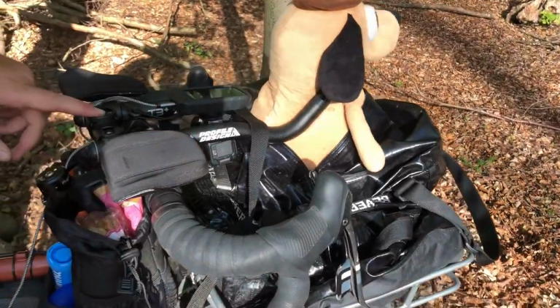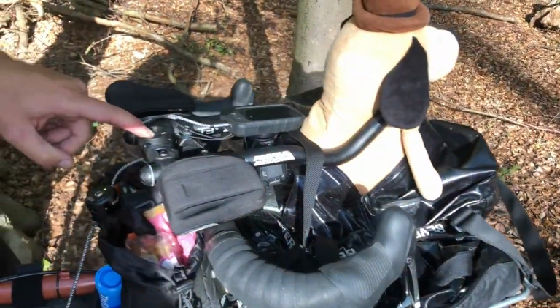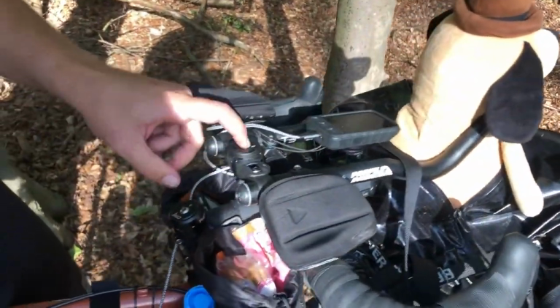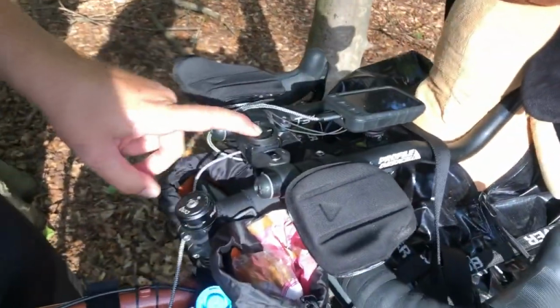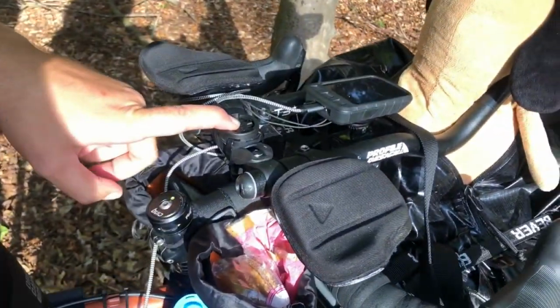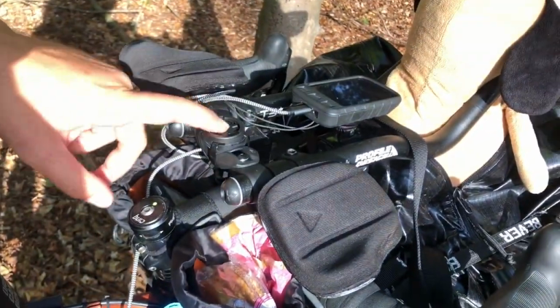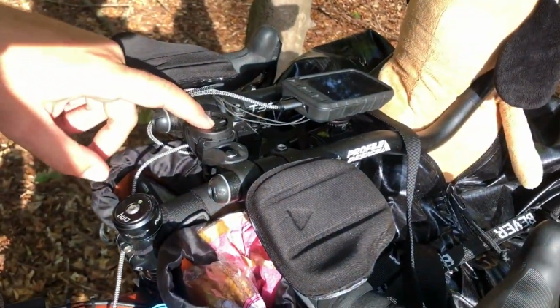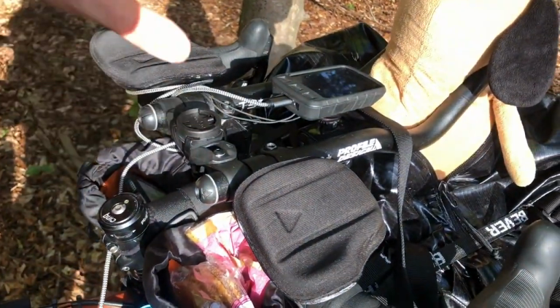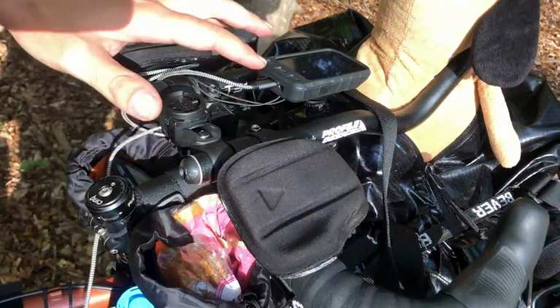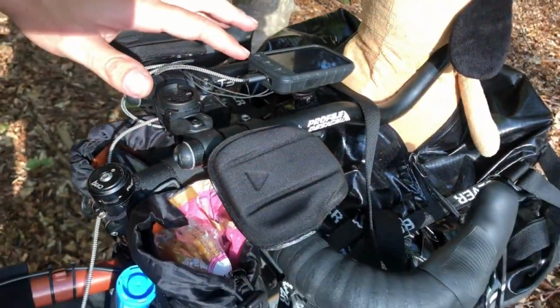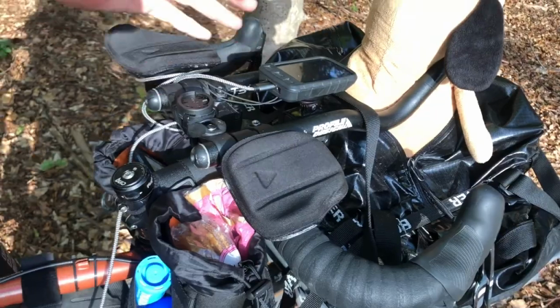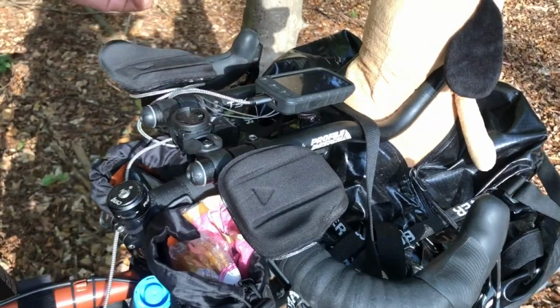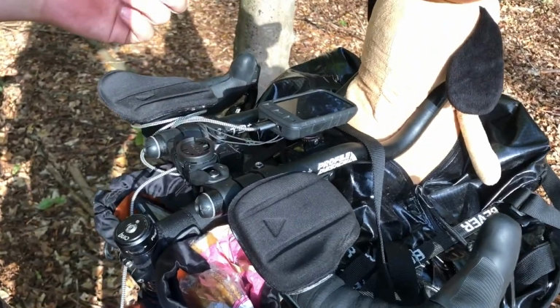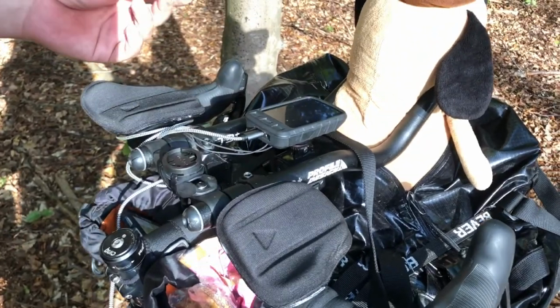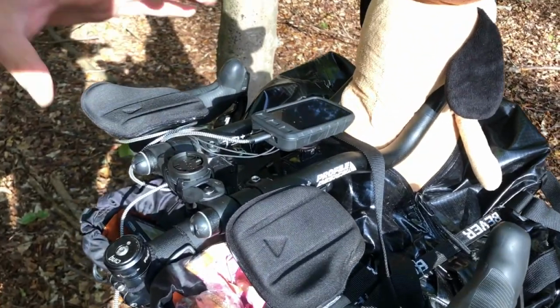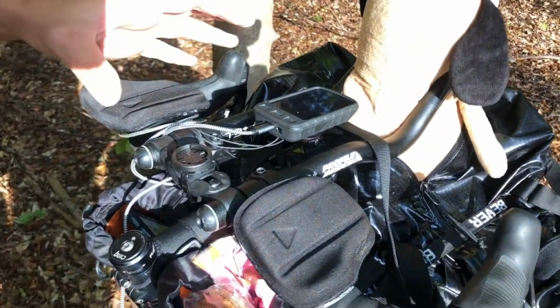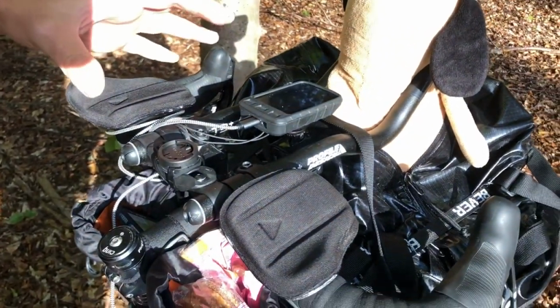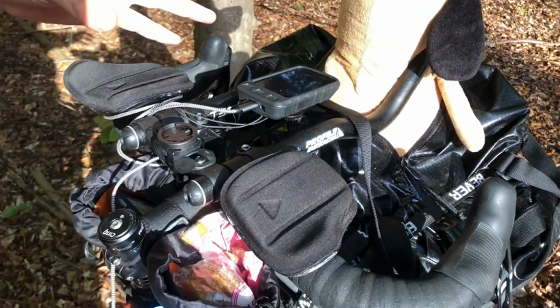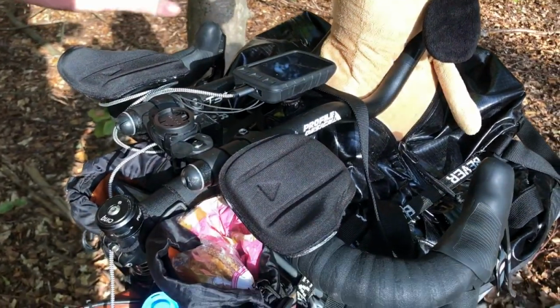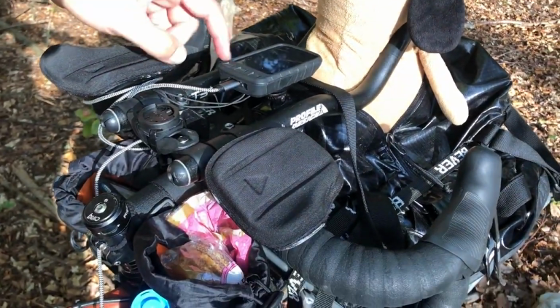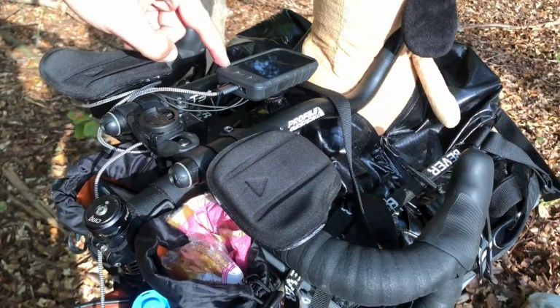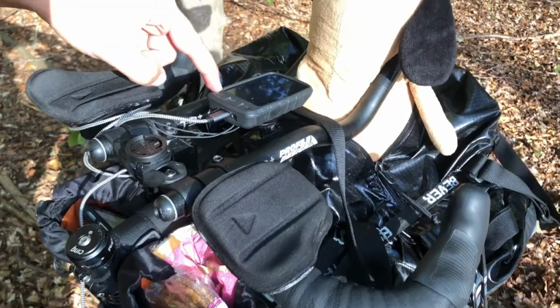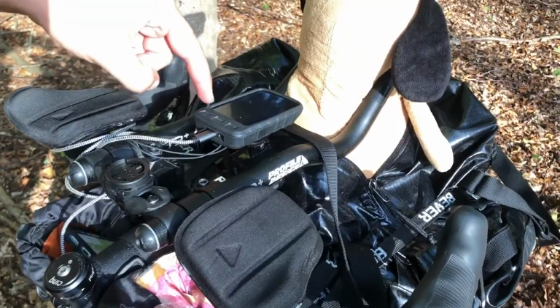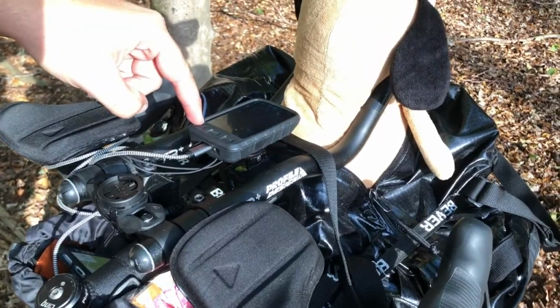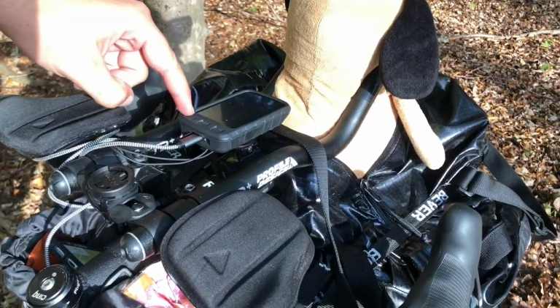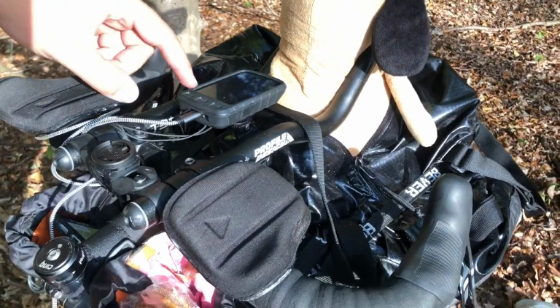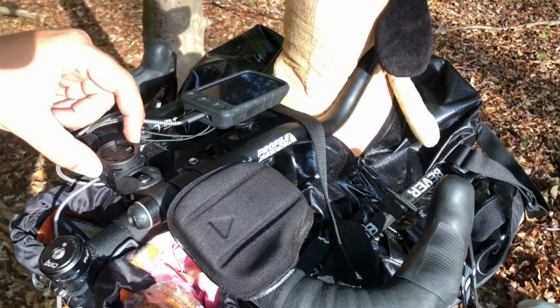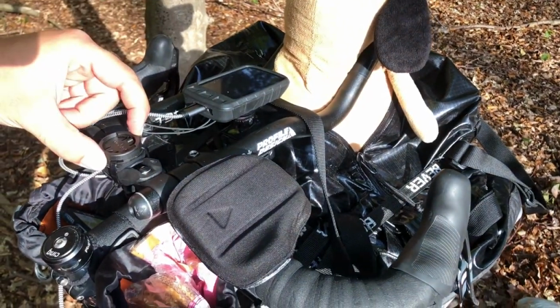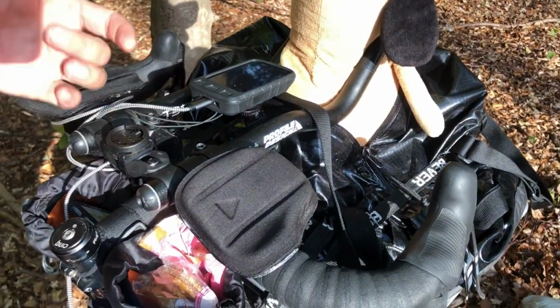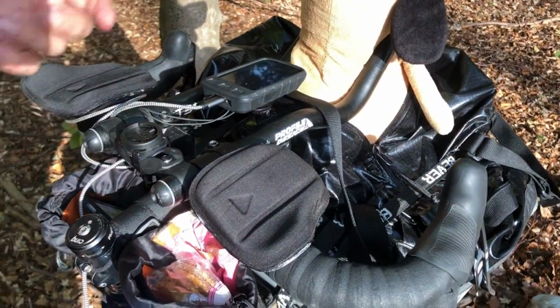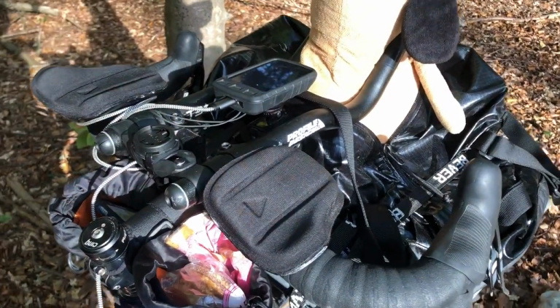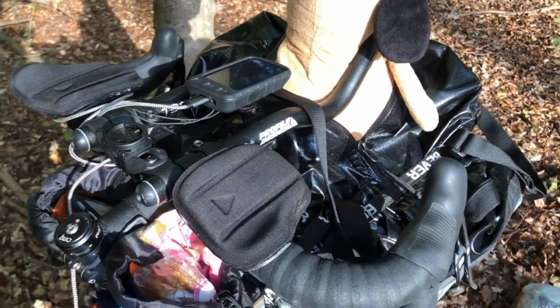This bridge is pretty handy - I've got a second mount spot. I want to get a backup device. When I tagged along on the AMR, everyone had two devices and it's really smart. Some days like today this thing just wouldn't work, and it's nice to have an alternative so you're not looking at your phone trying to find out where you're going.